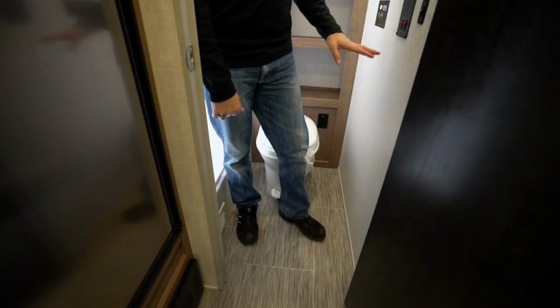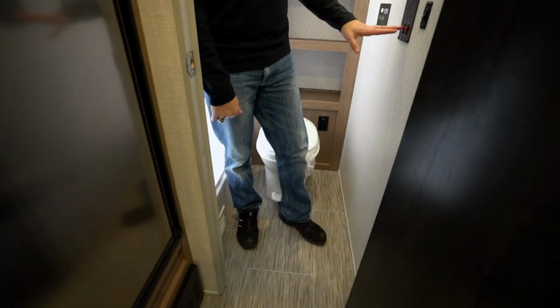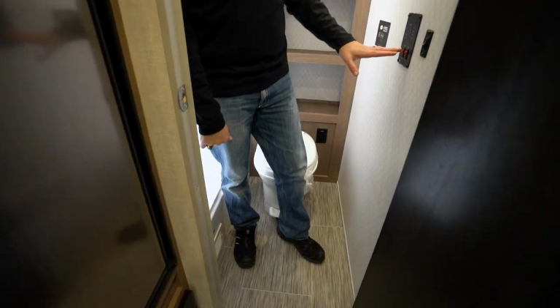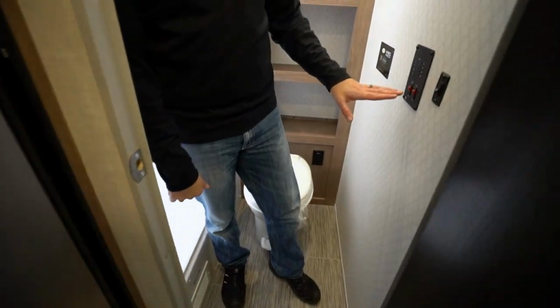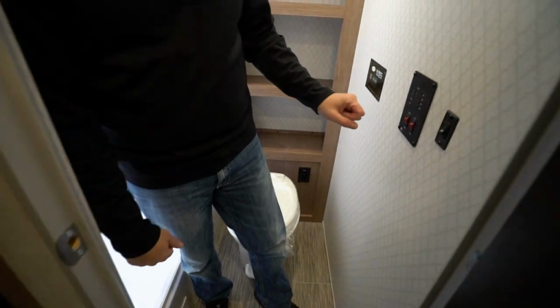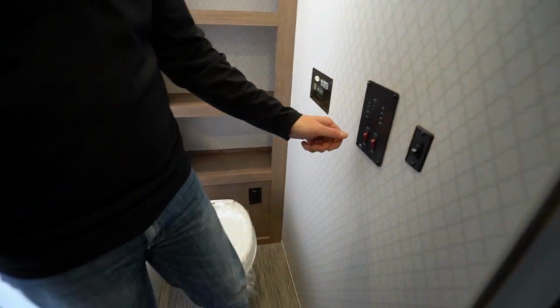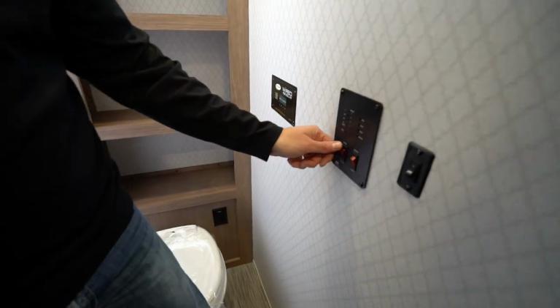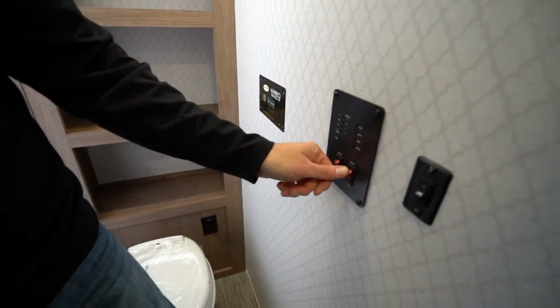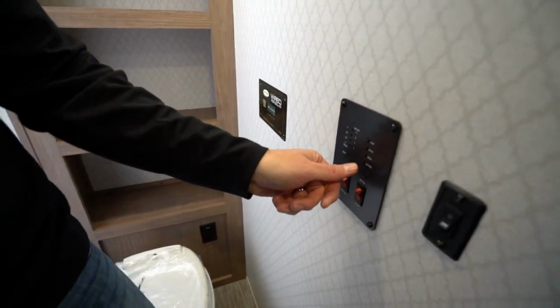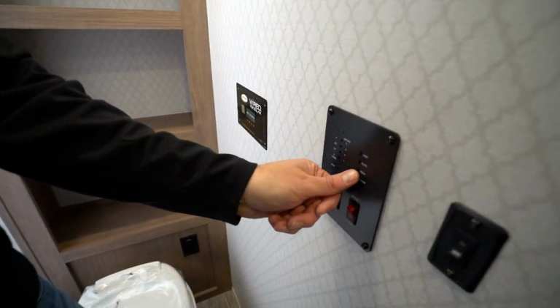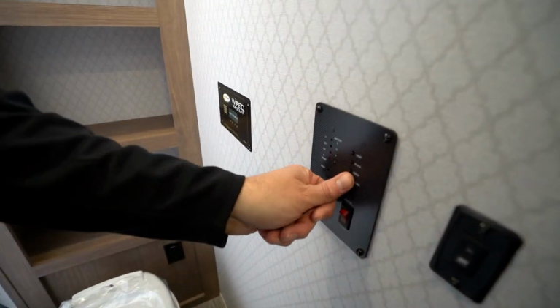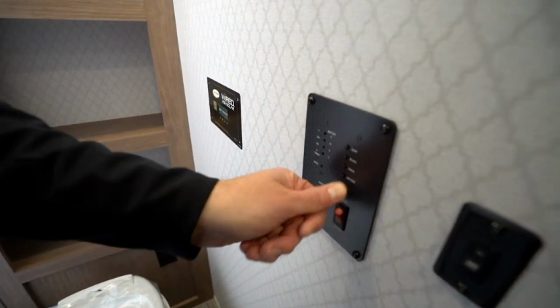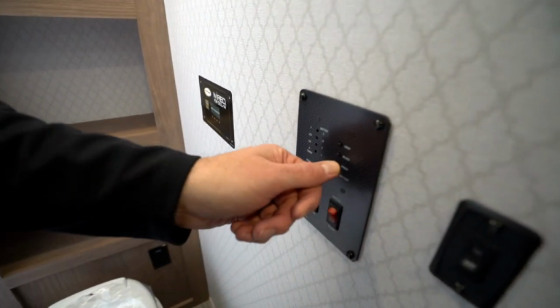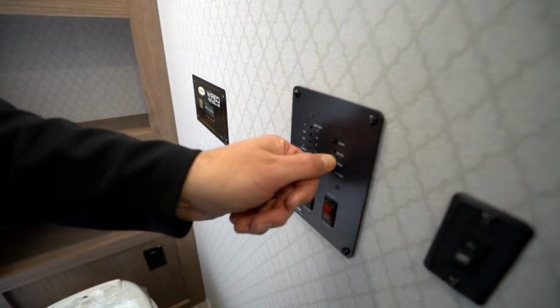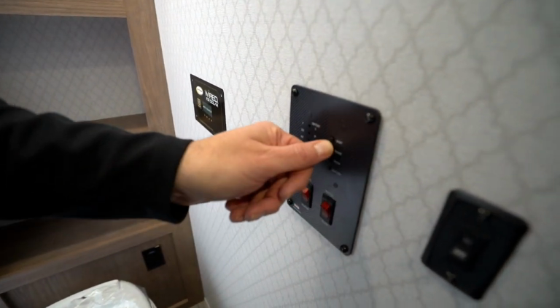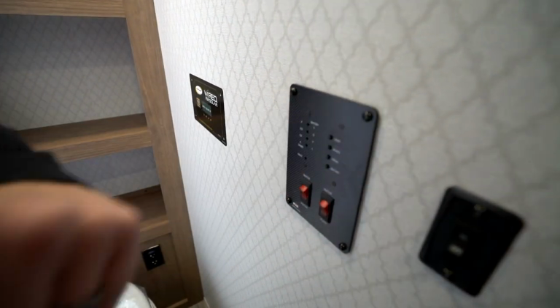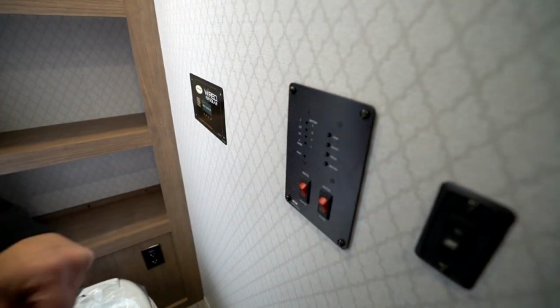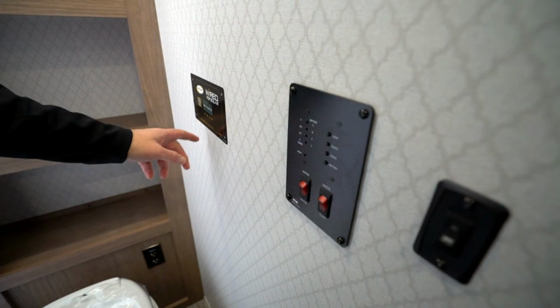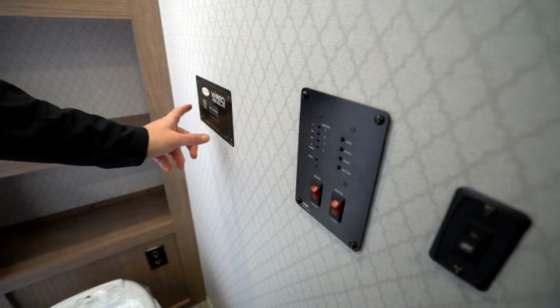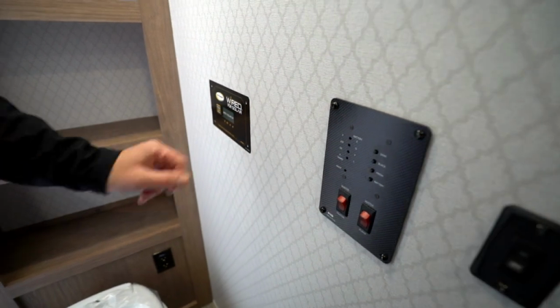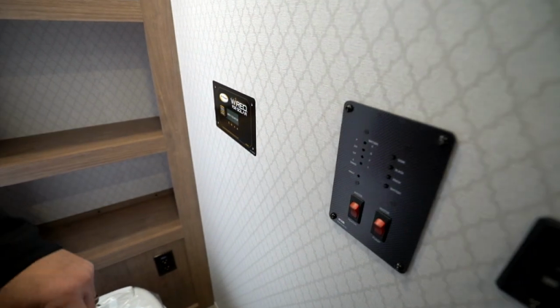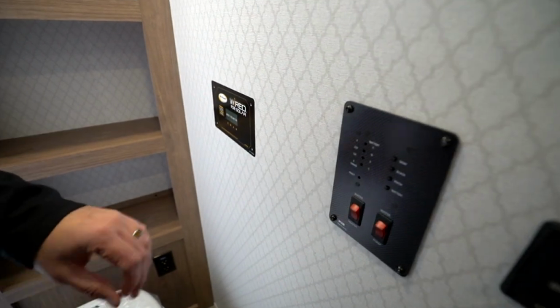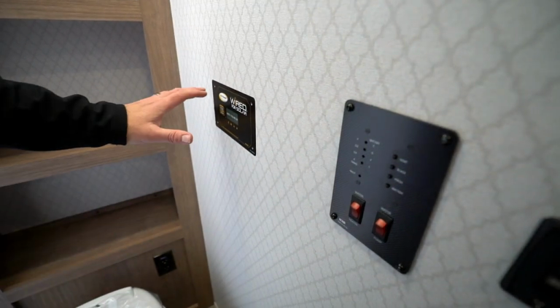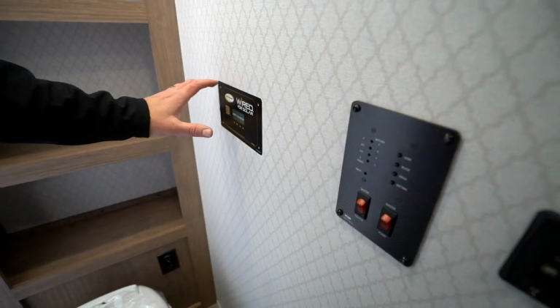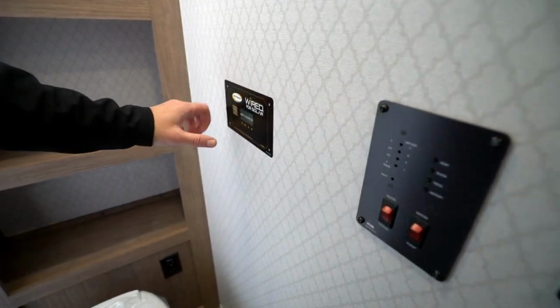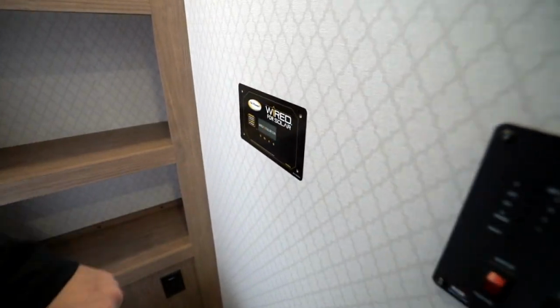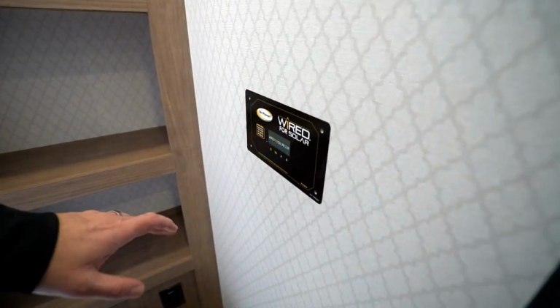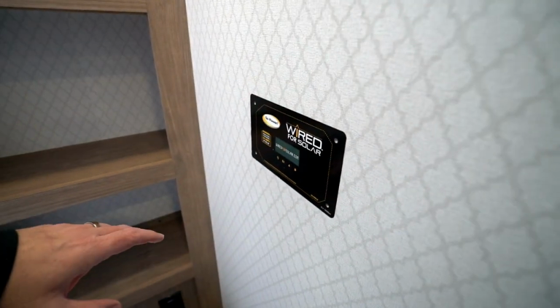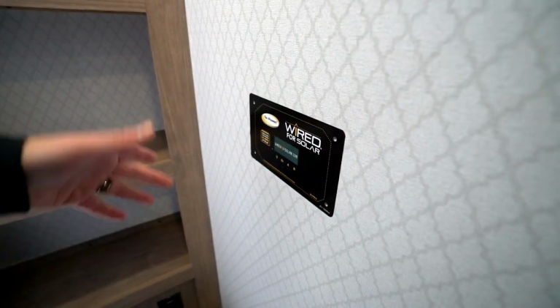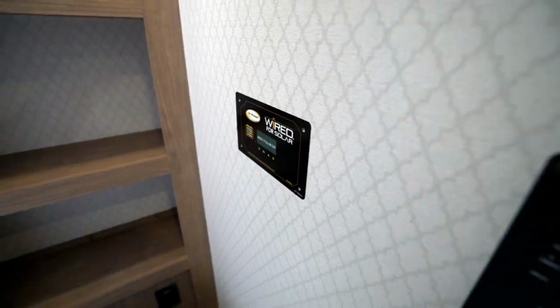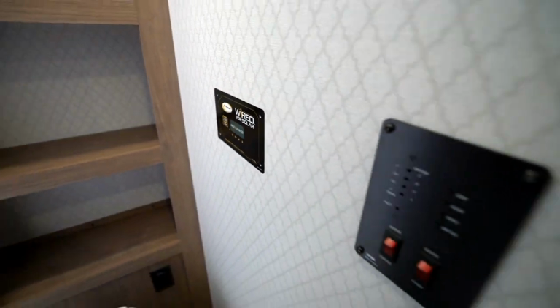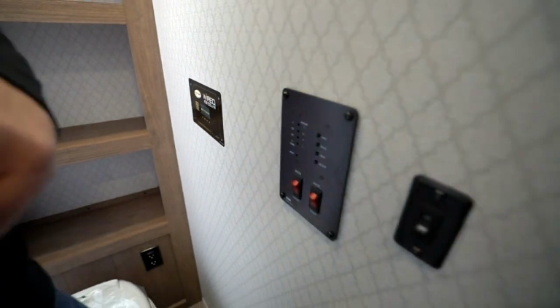Water and battery command center right here with your heater and your pump, as well as checks for your battery, your fresh, your black, and your gray tanks. These are wired for solar — there are mounts on top, so if you have the solar panels, you've got them up there.